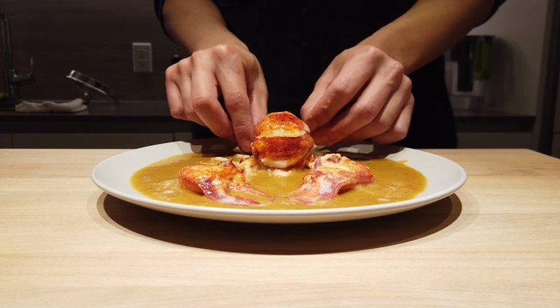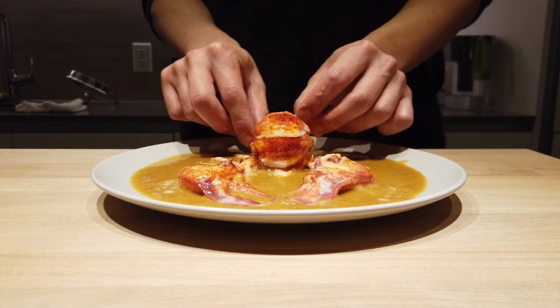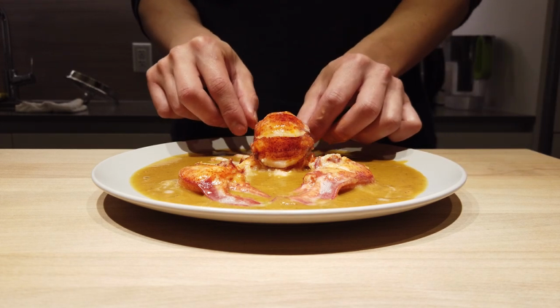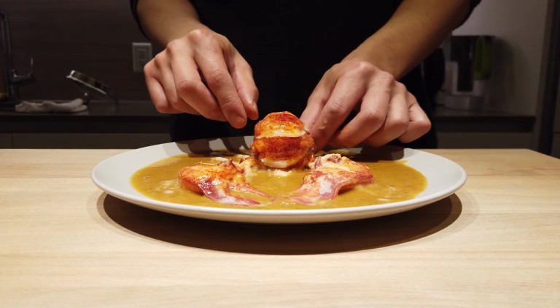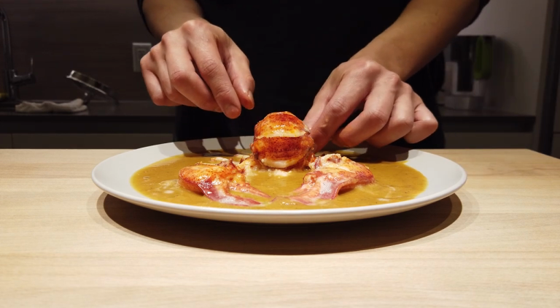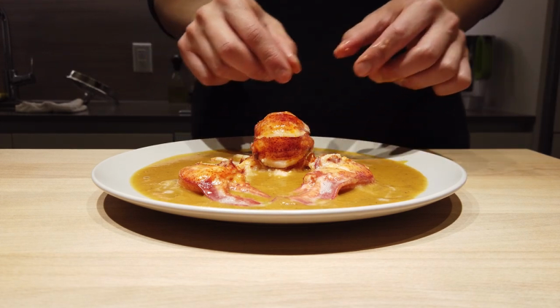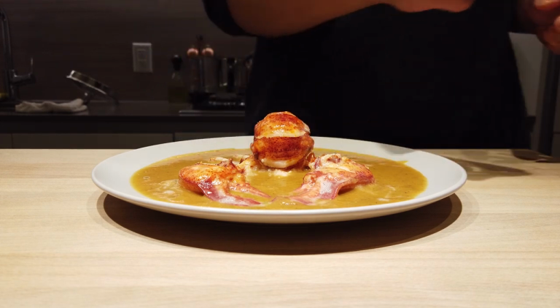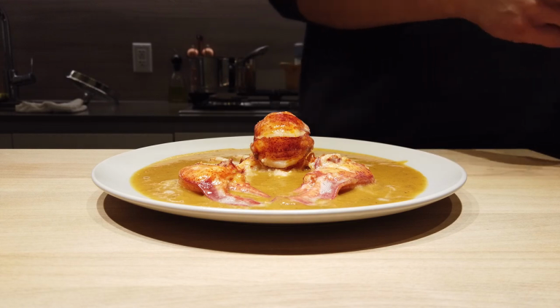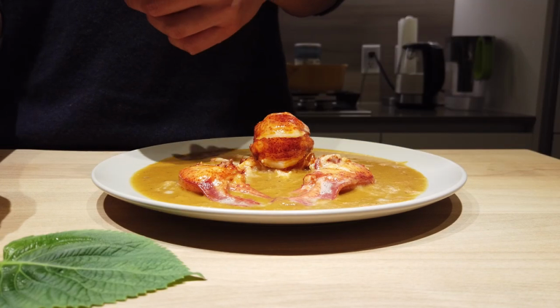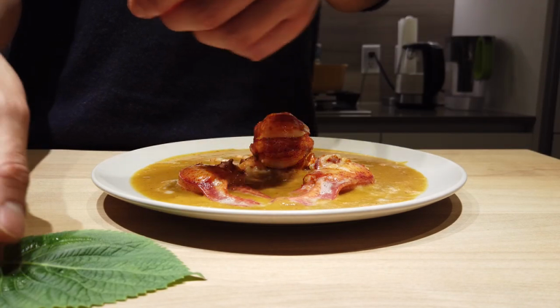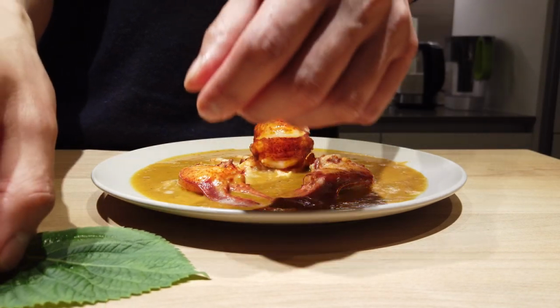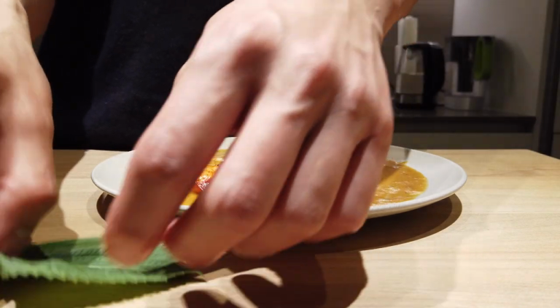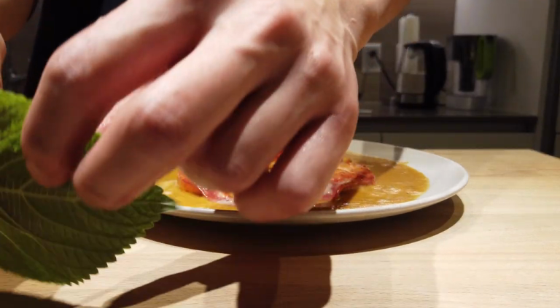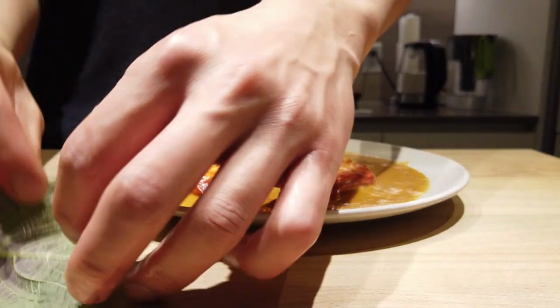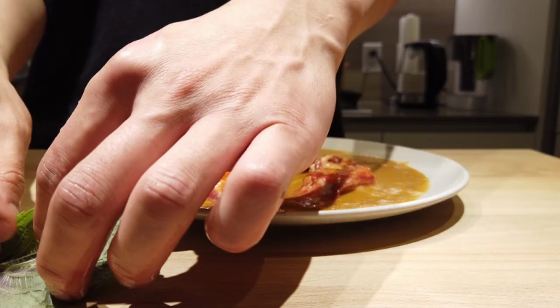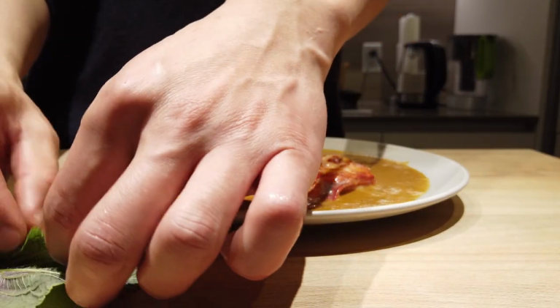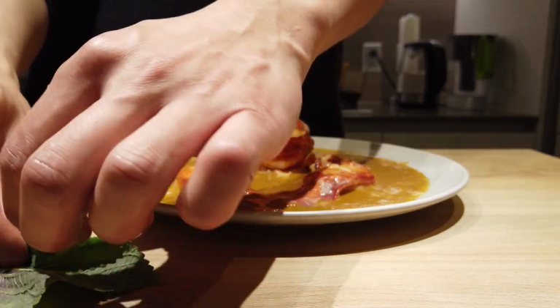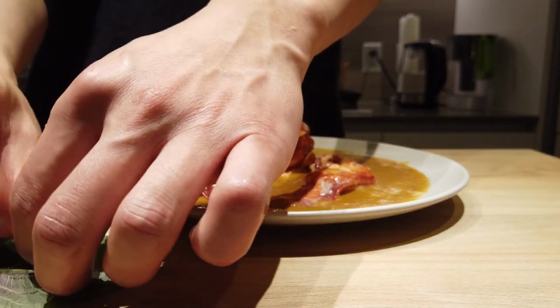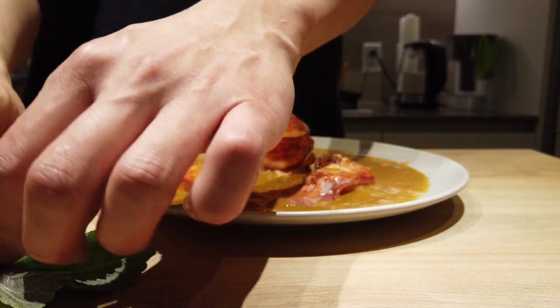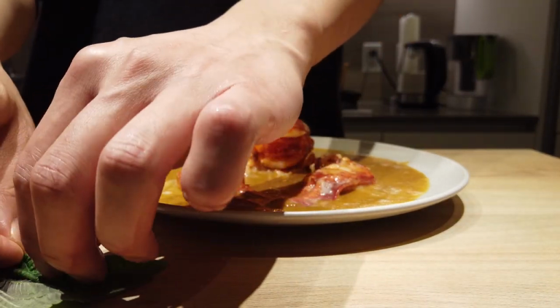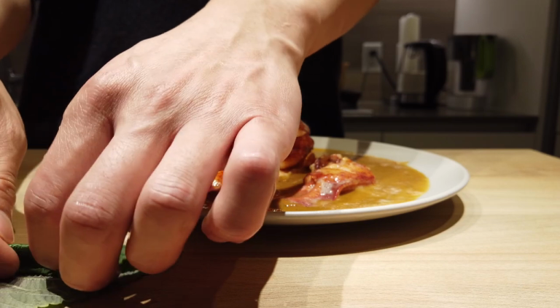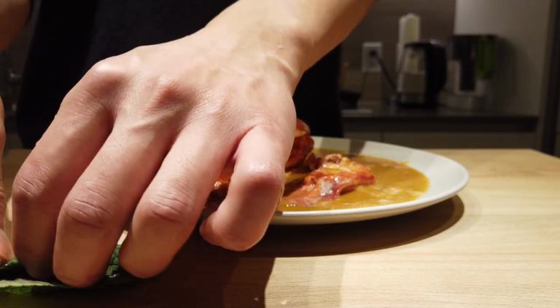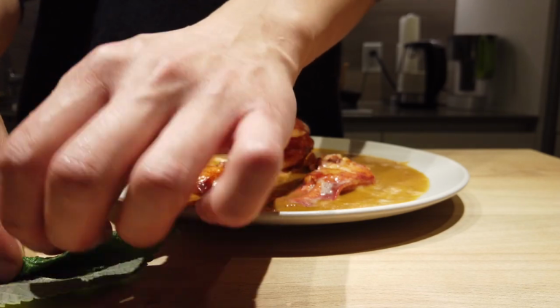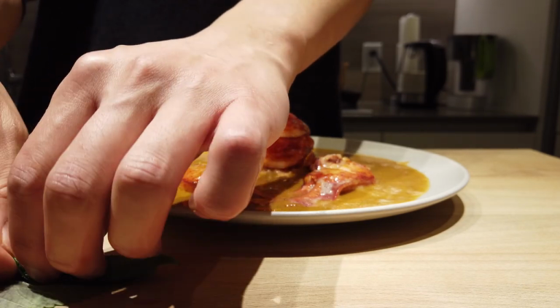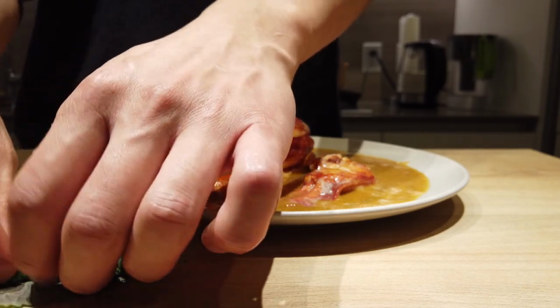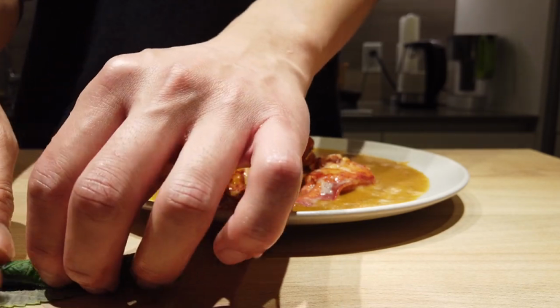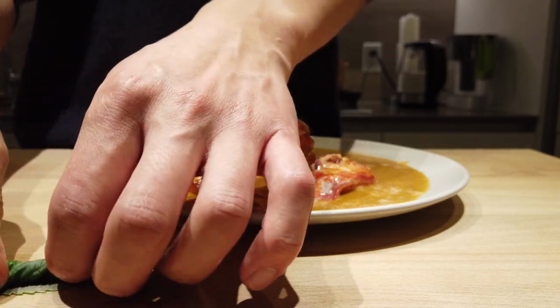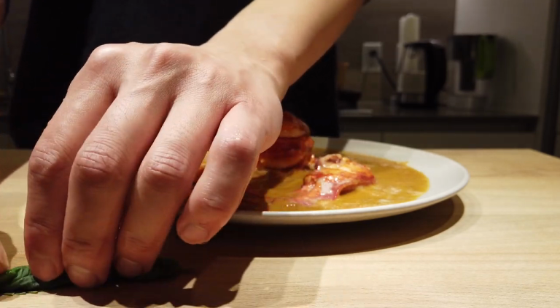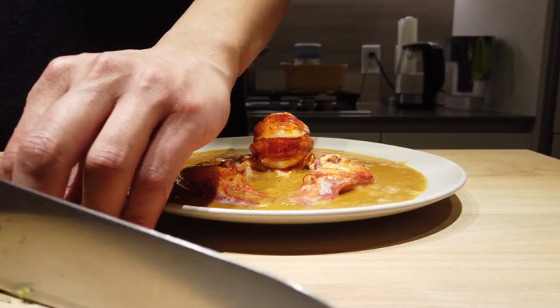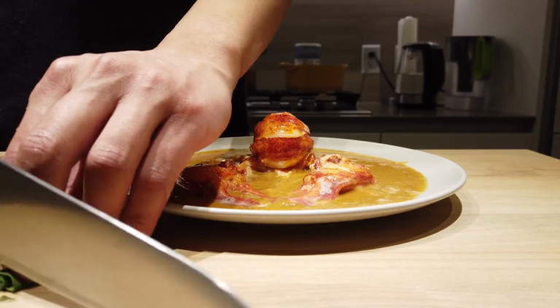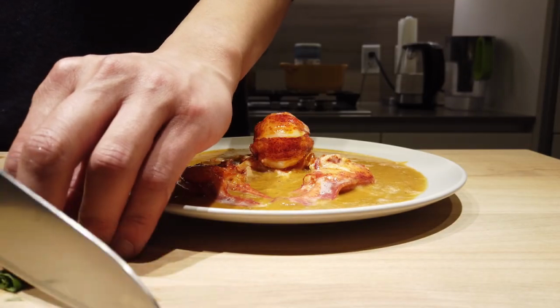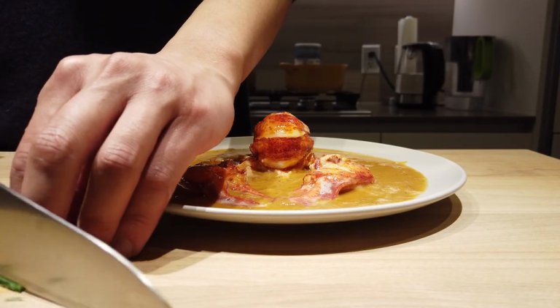Now to finish with the garnish, get a shiso leaf, roll it right up like a blunt, and just thinly slice it with a knife.